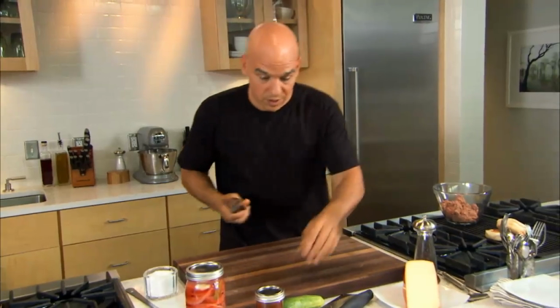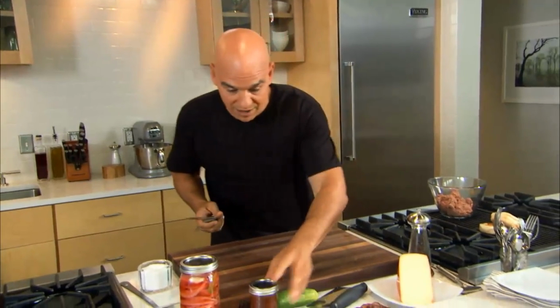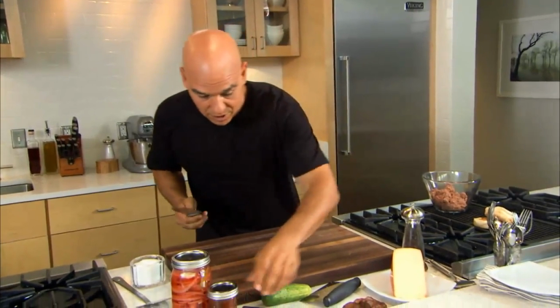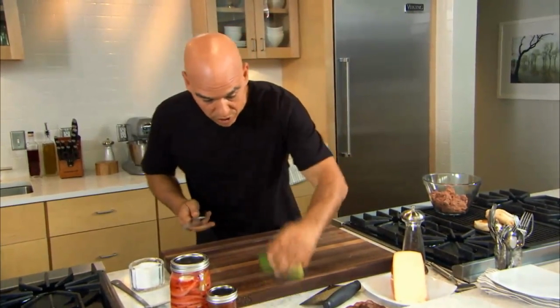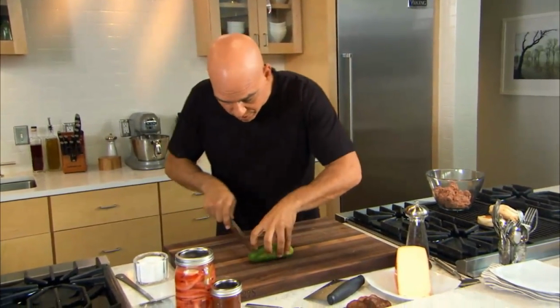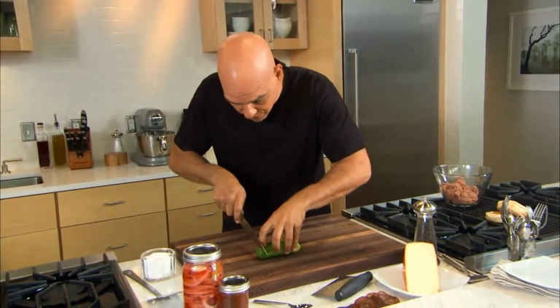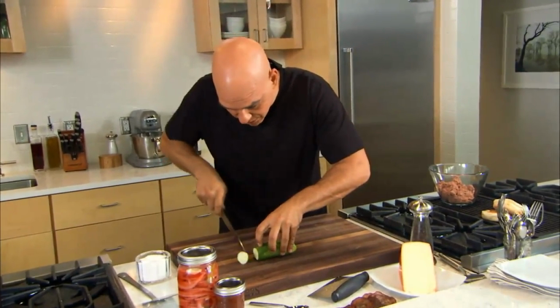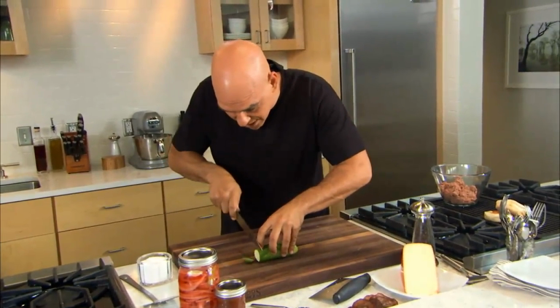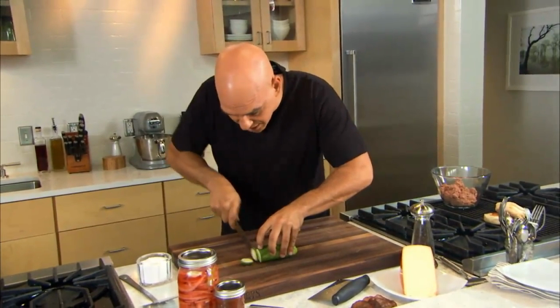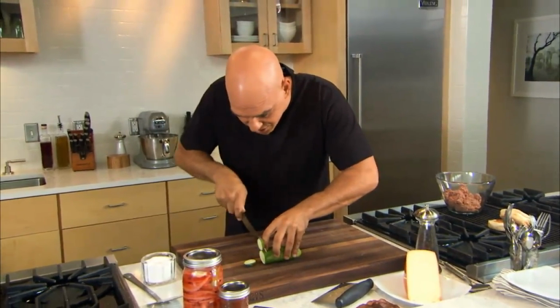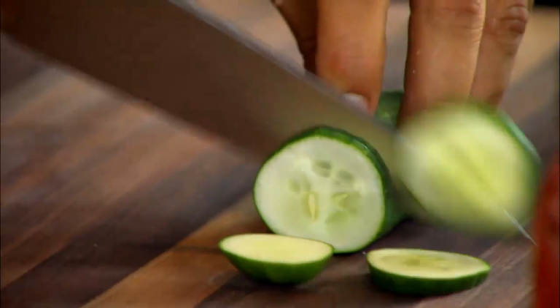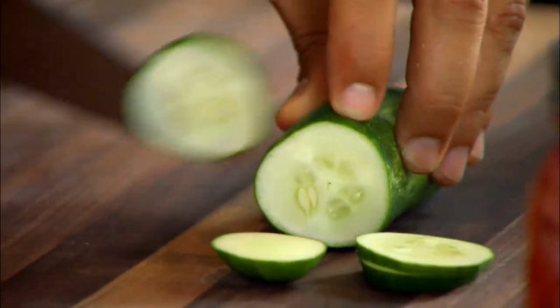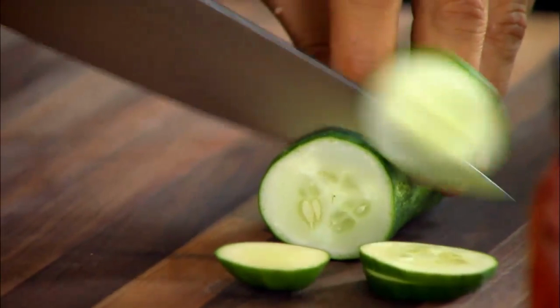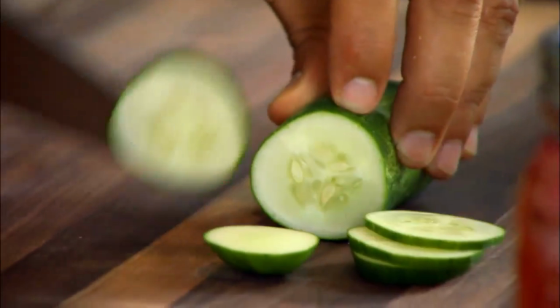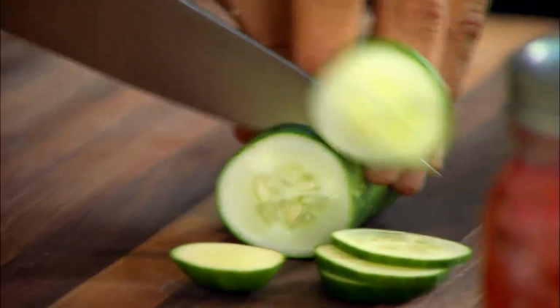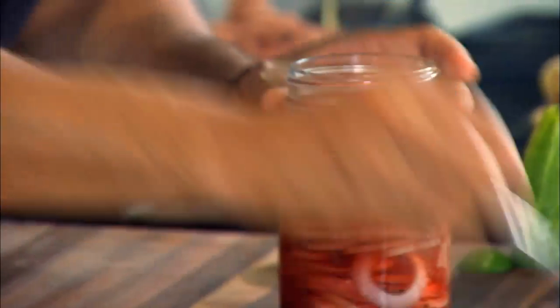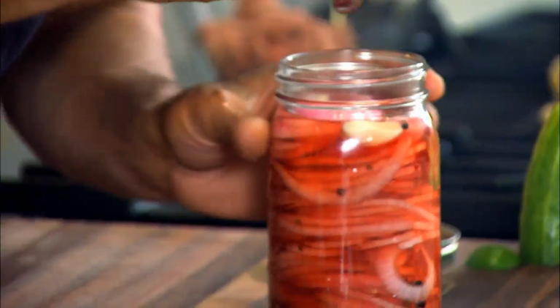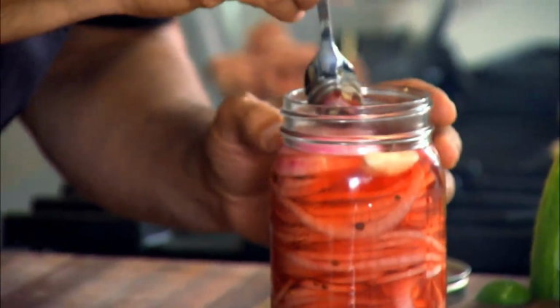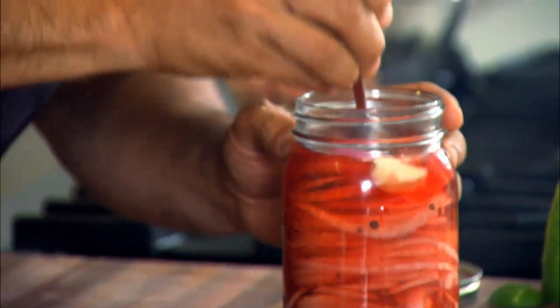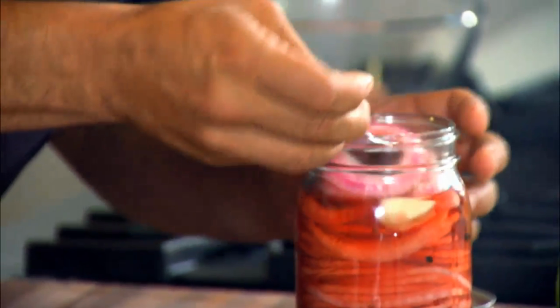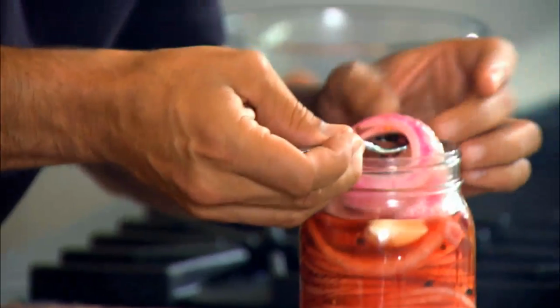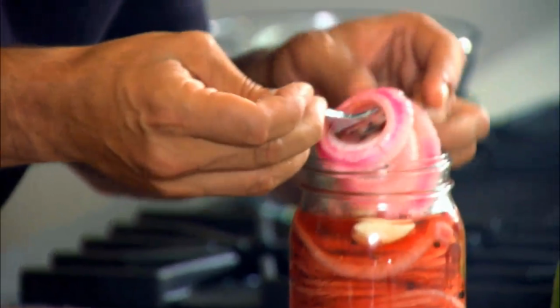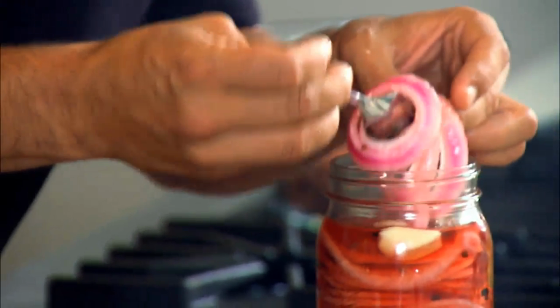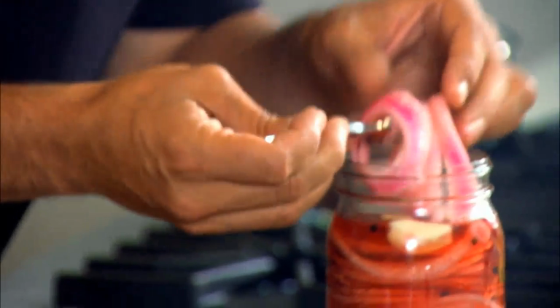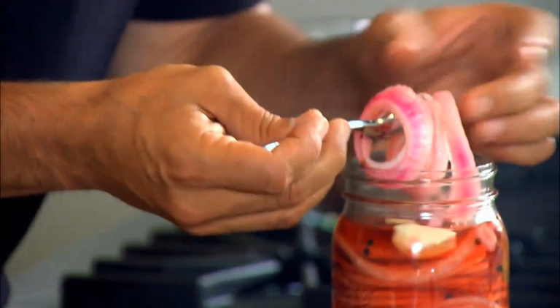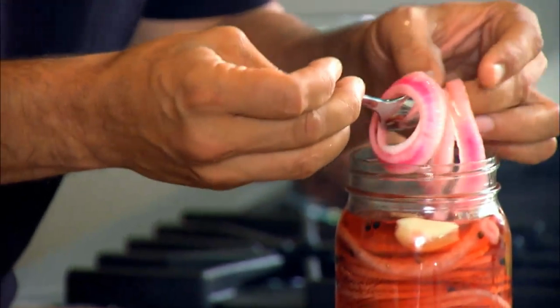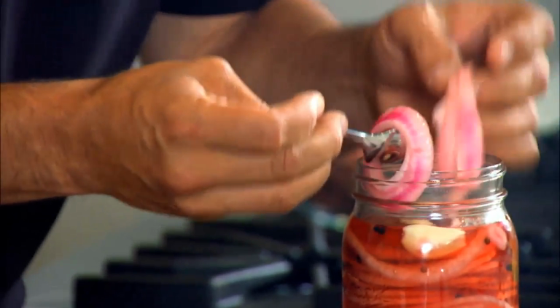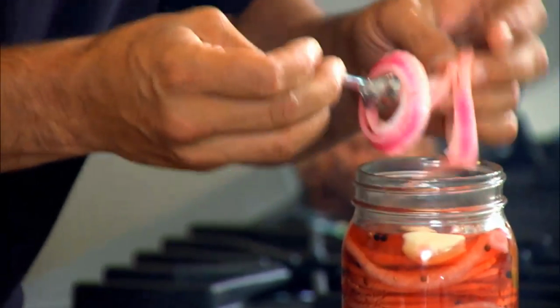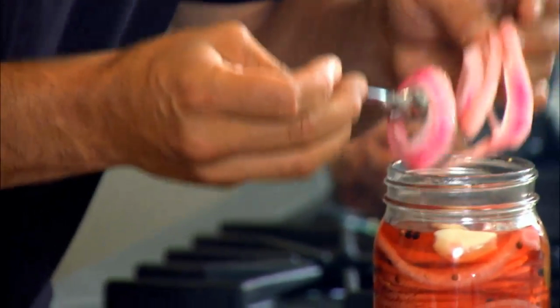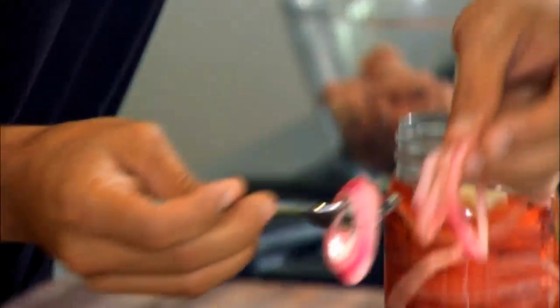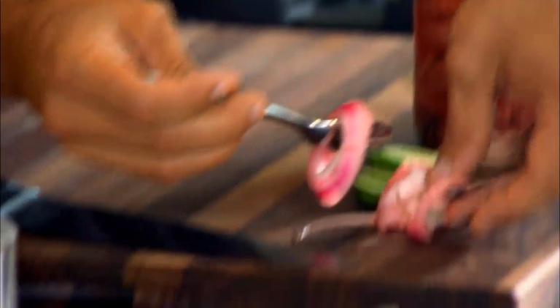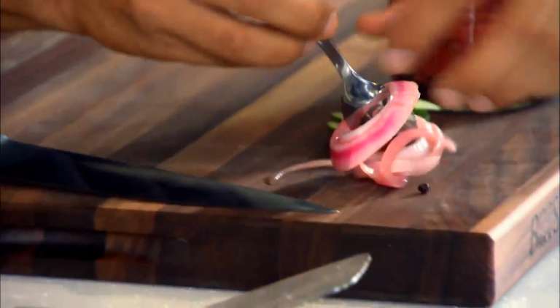We have cucumber — nice, thin slices. It's going to give our burger some crunch, a little bit of freshness. I have some house-made red onion pickles. These are great — classic pickling recipe, a little bit of vinegar, sugar, garlic, and peppercorns for the spice.